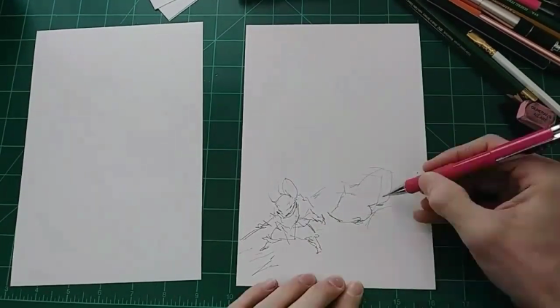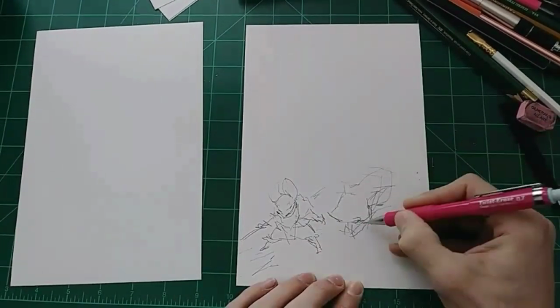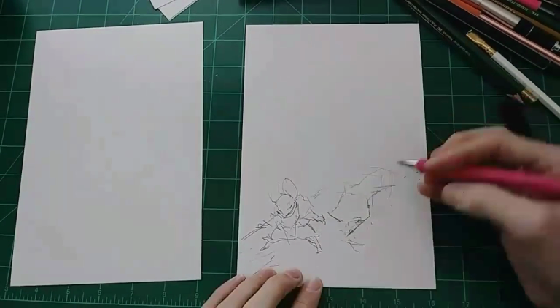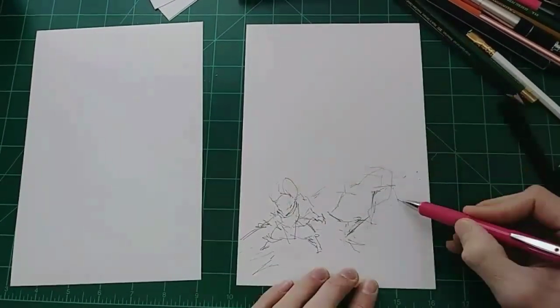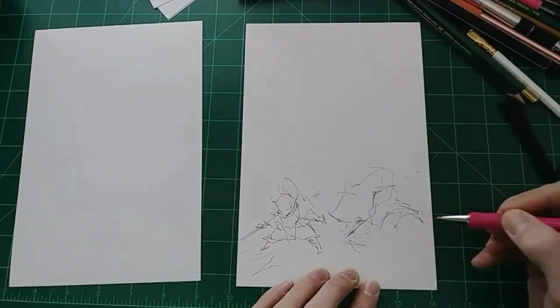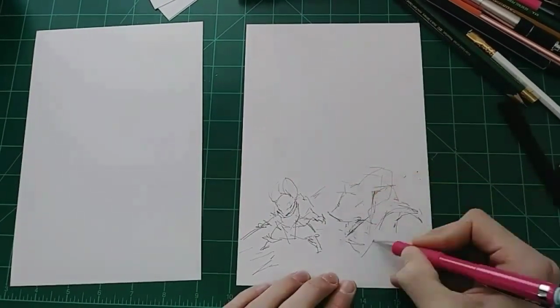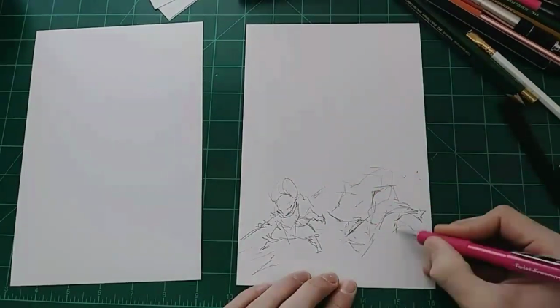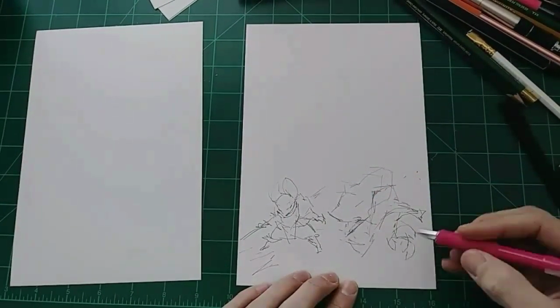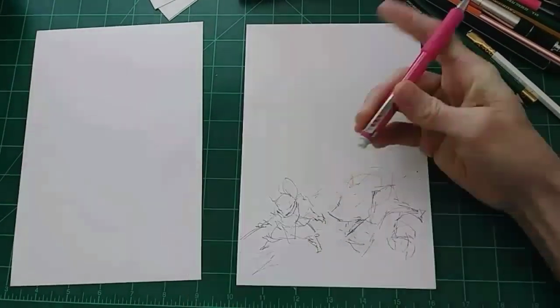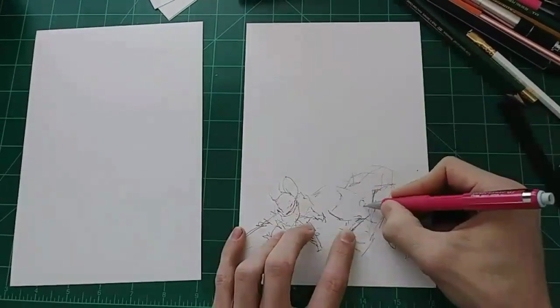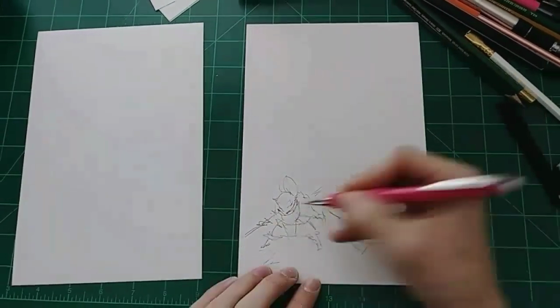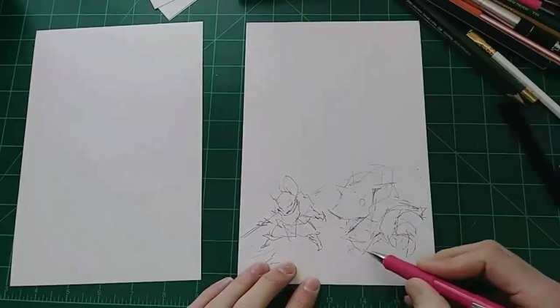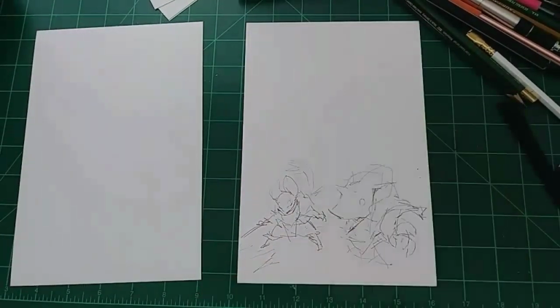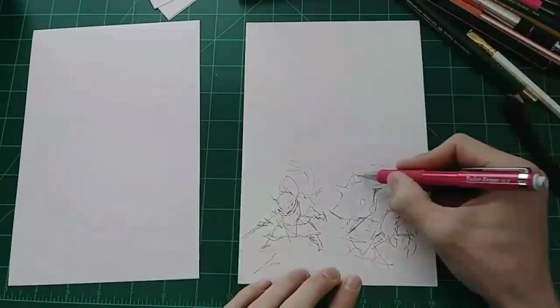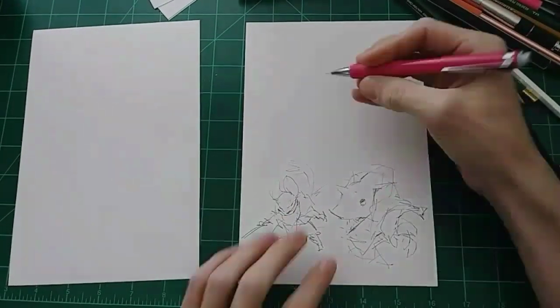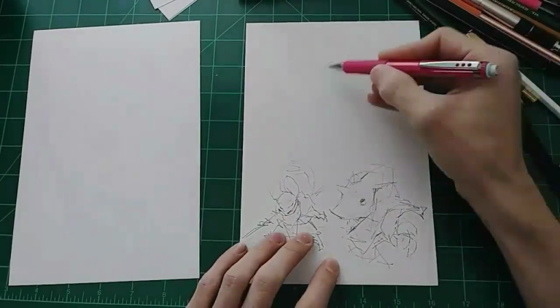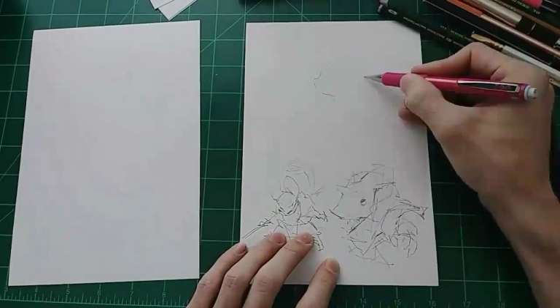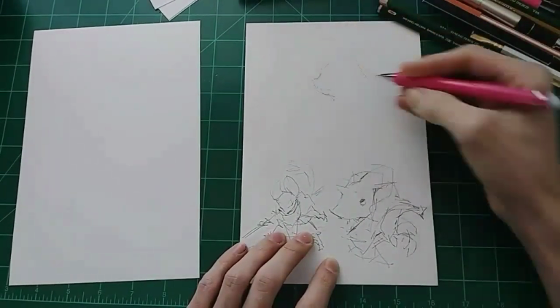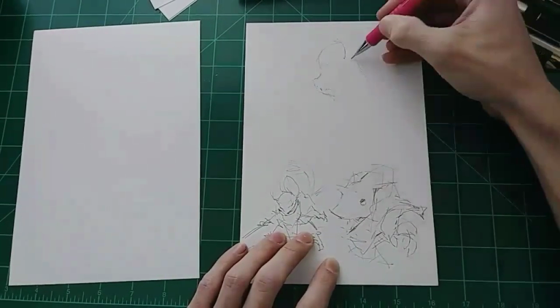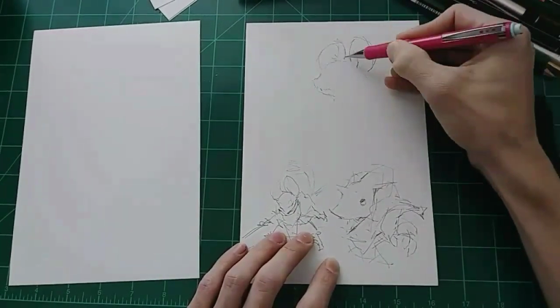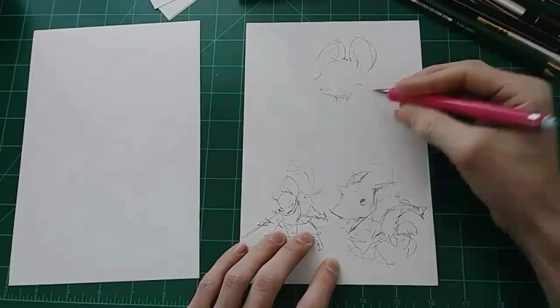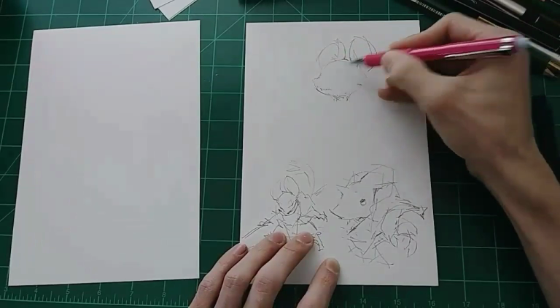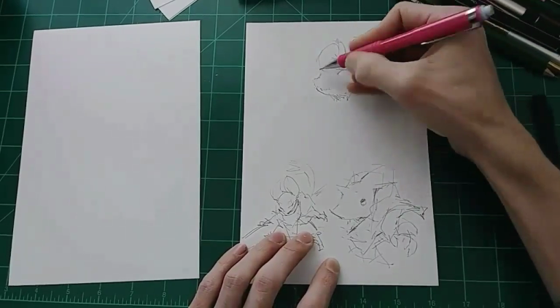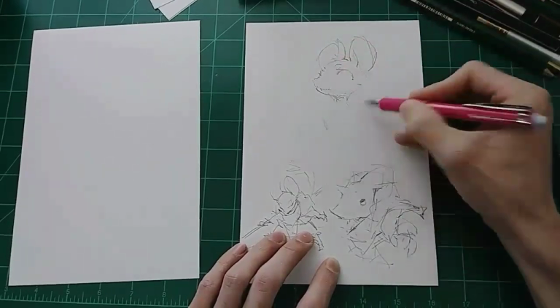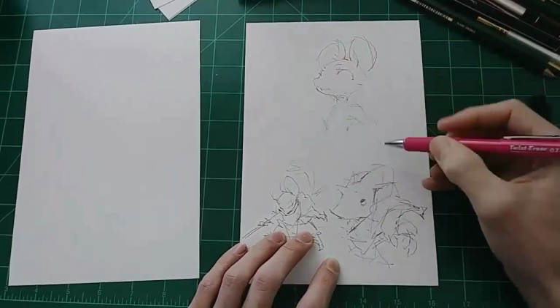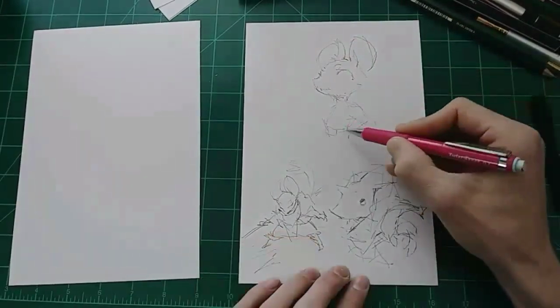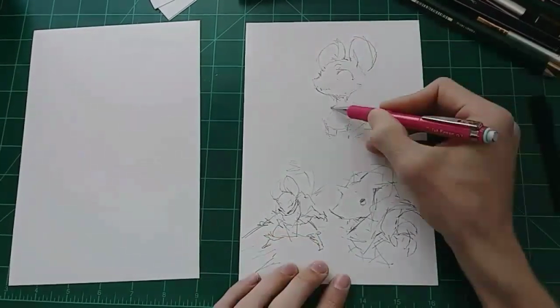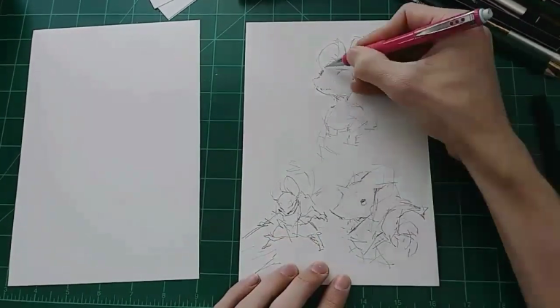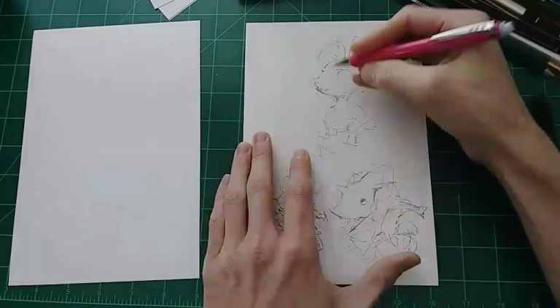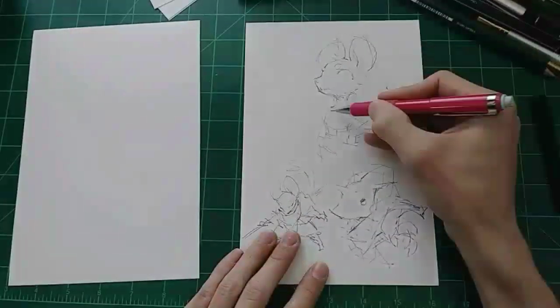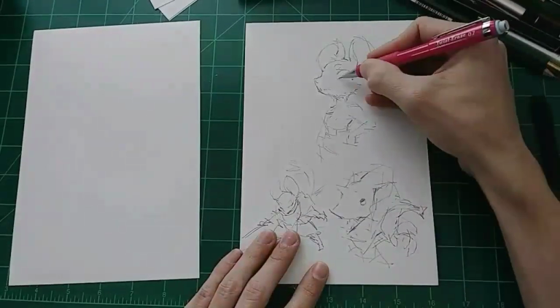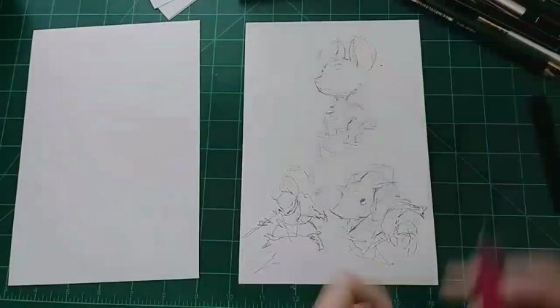I did a time lapse of it, so you could actually watch it in a few minutes and not just sit there for an hour and a half, whatever it took me to do this. I gotta design this mouse character for Errant, my comic, so she'll be appearing in that.